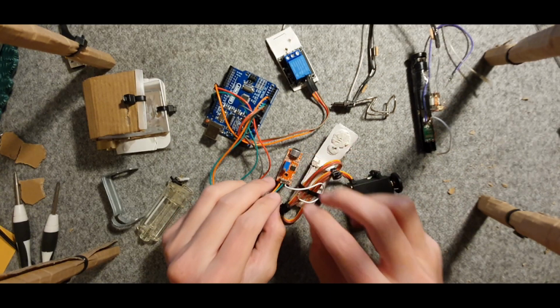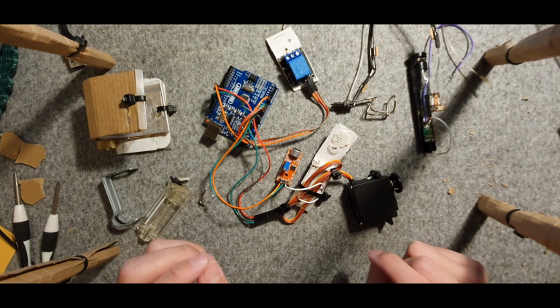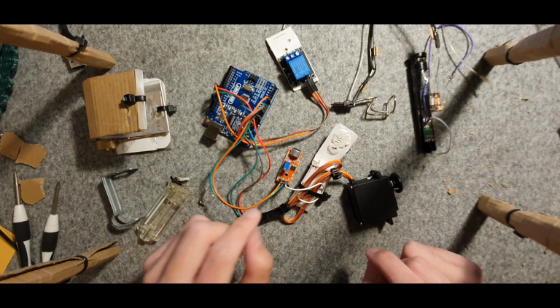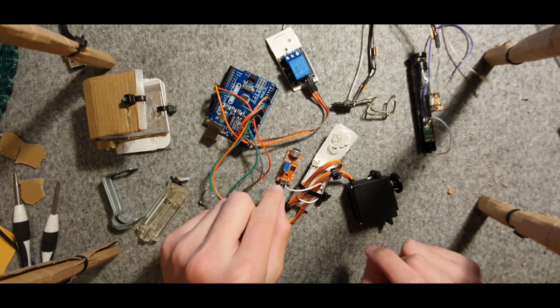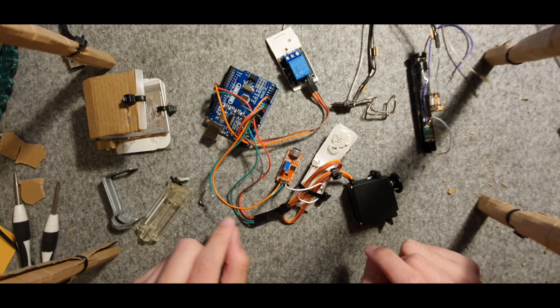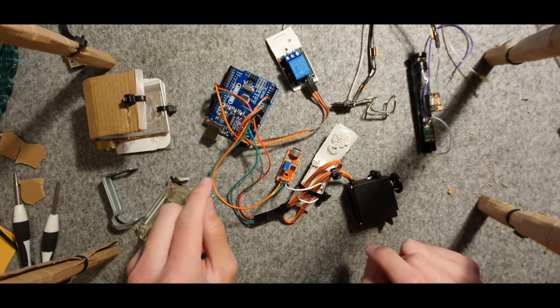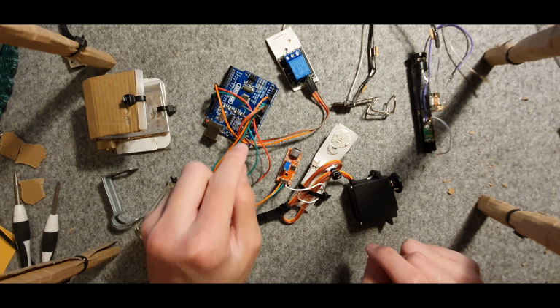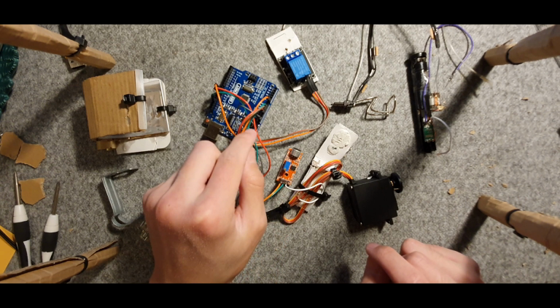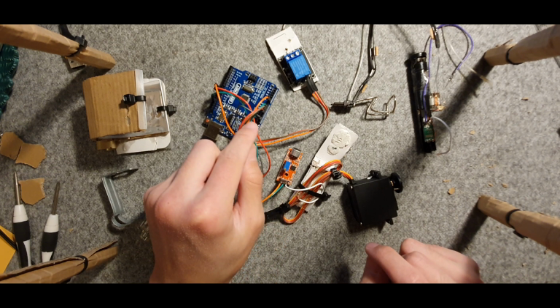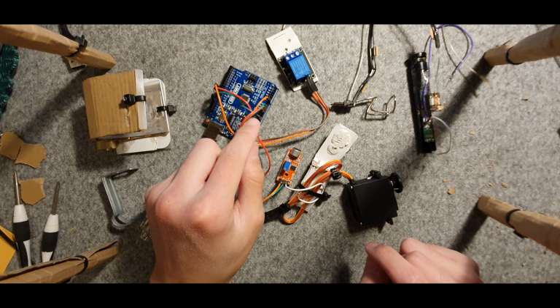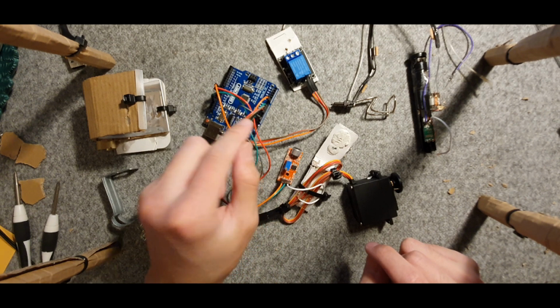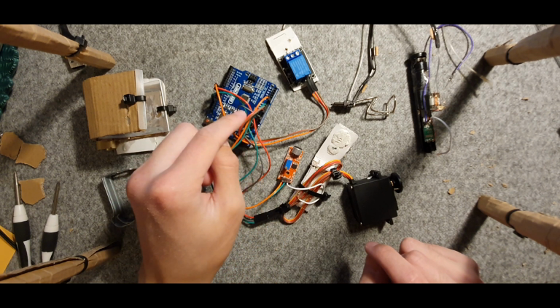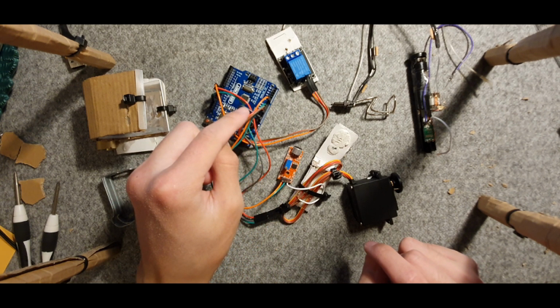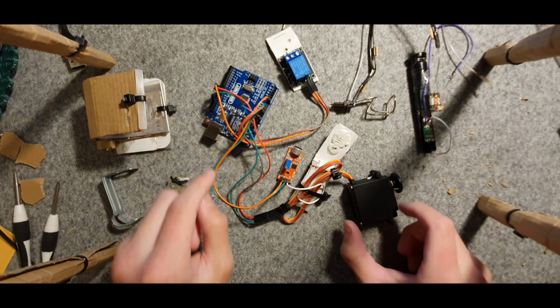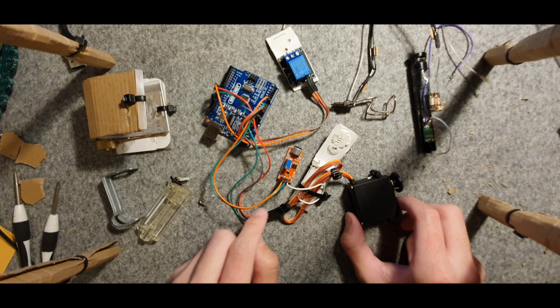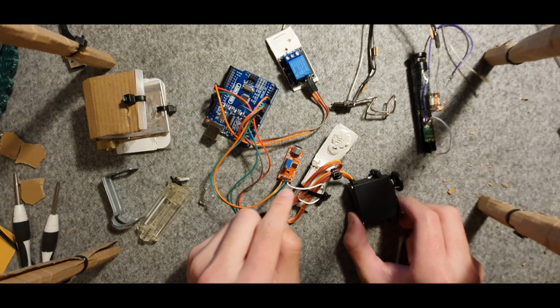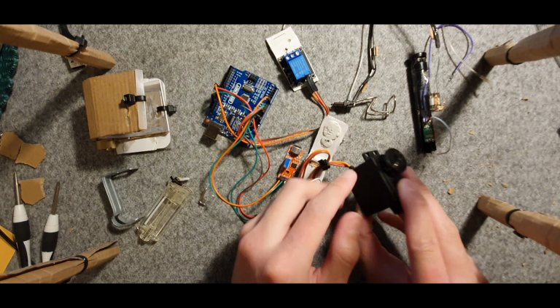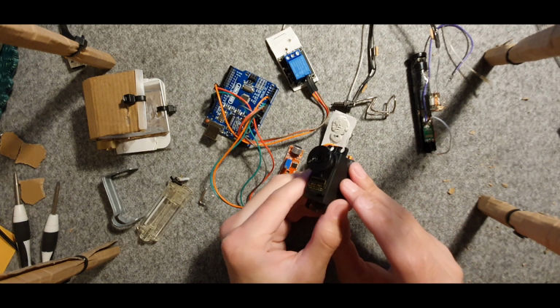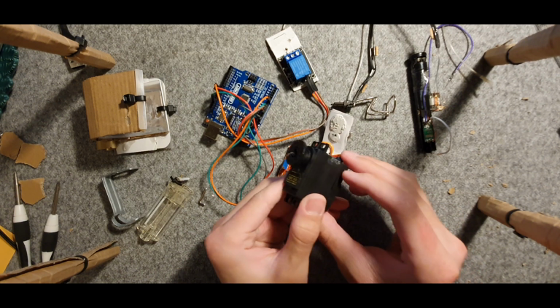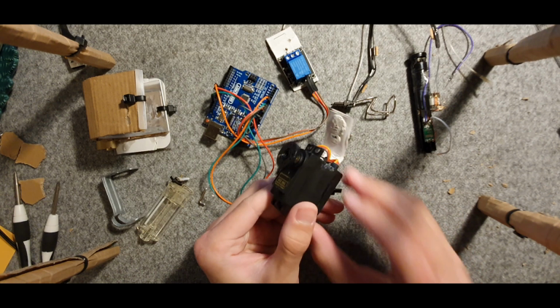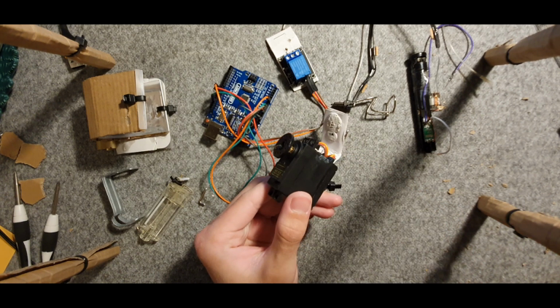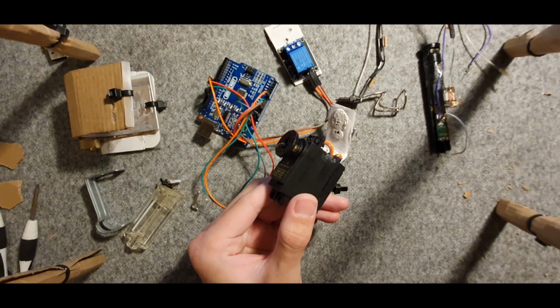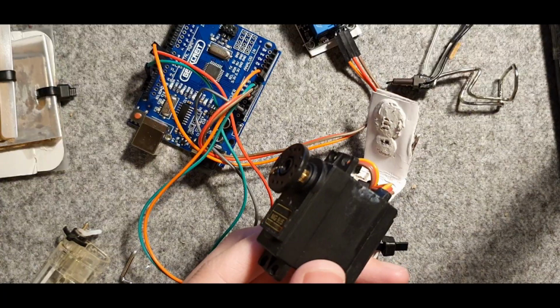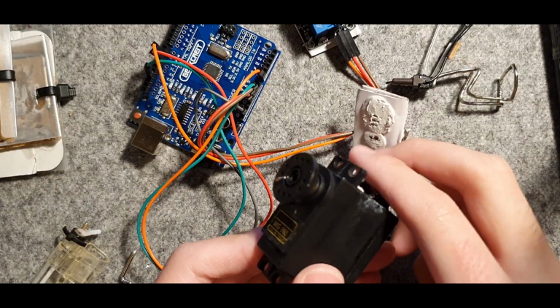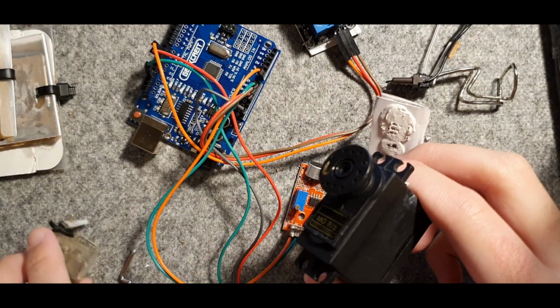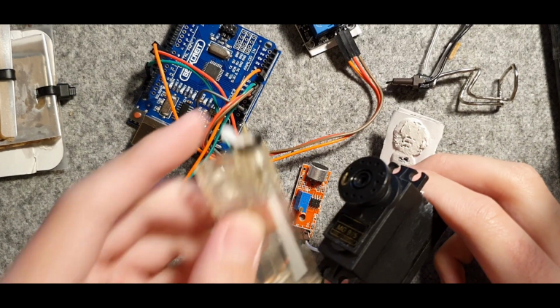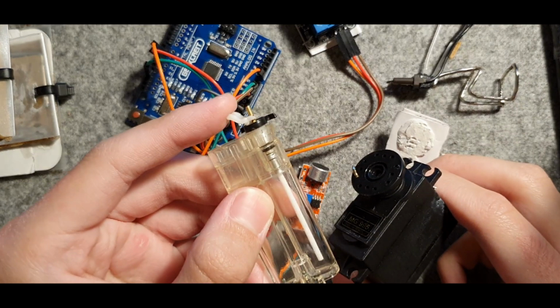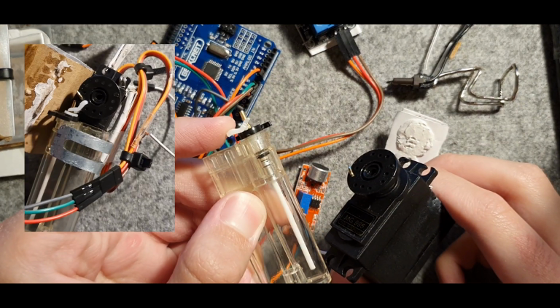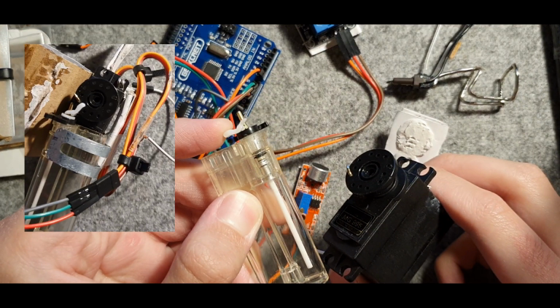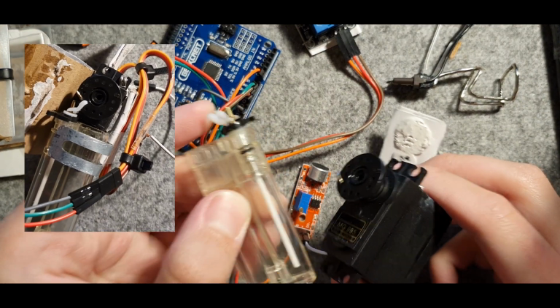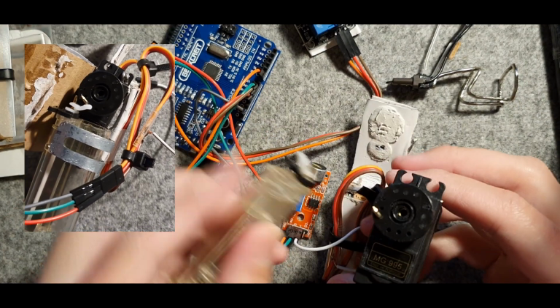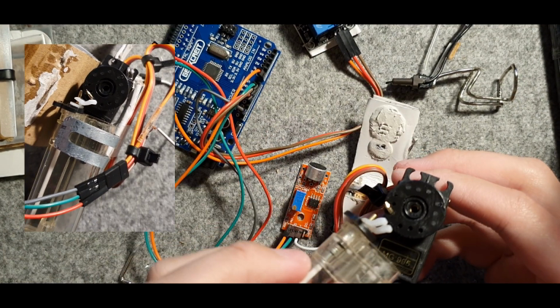When it detects a sound above the threshold that we ourselves set, the code on the Arduino sends a signal to the servo motor to rotate a certain amount, which then pushes the lever through this mechanism that I have.